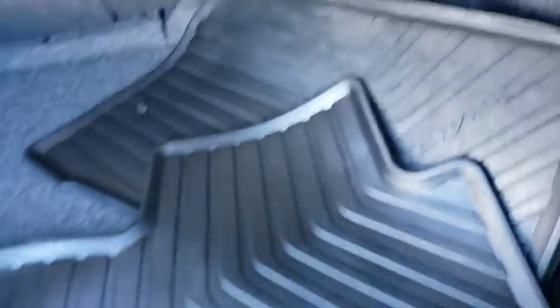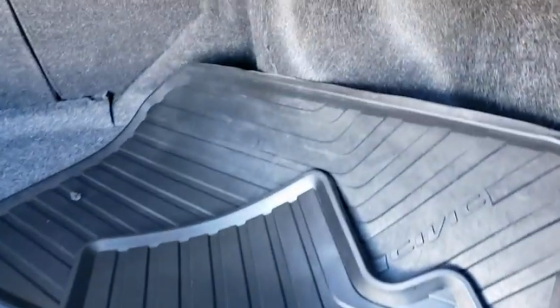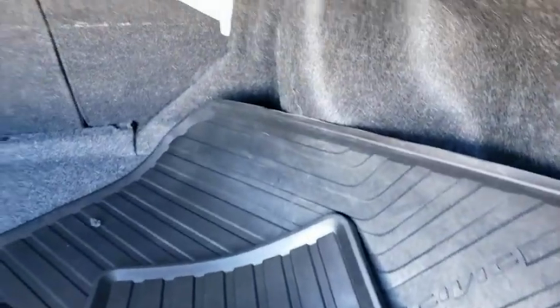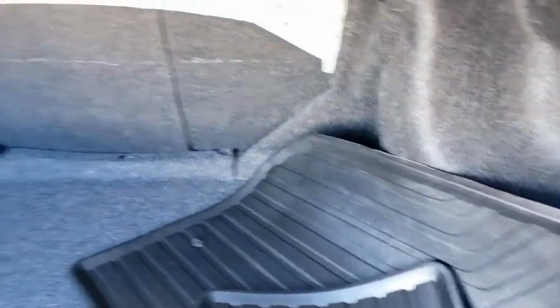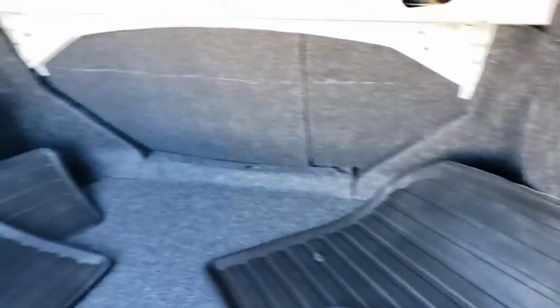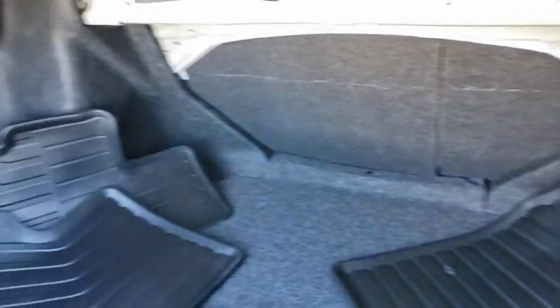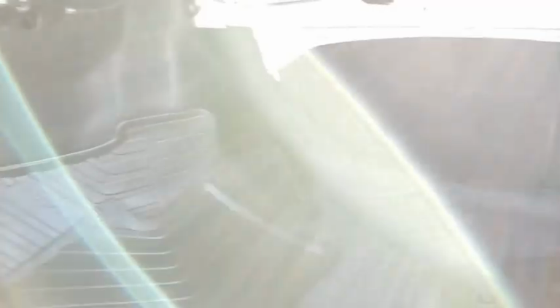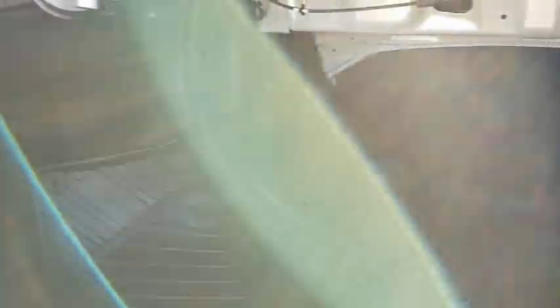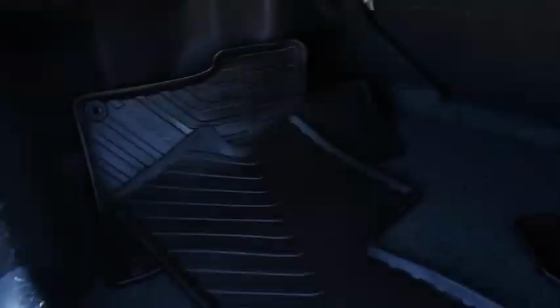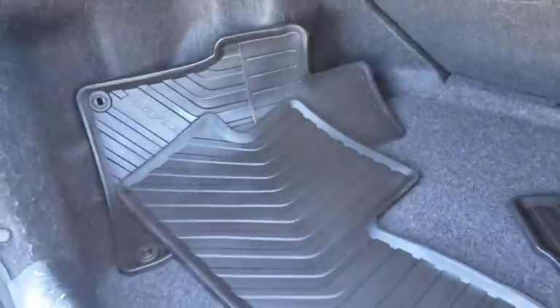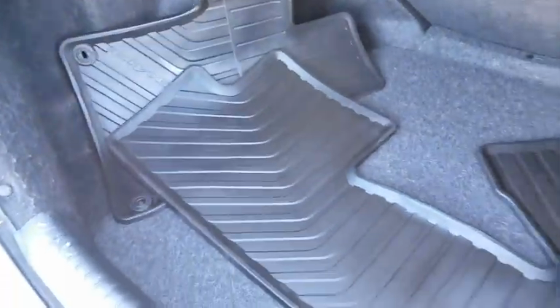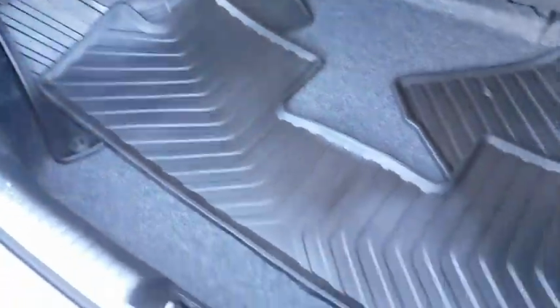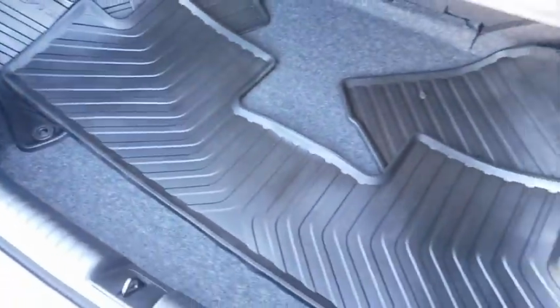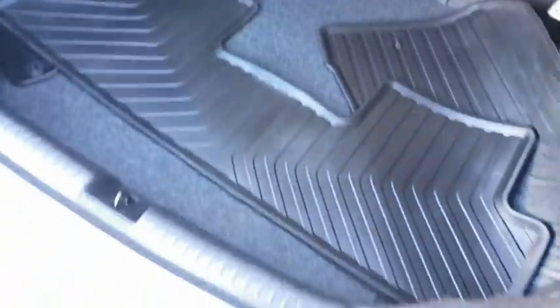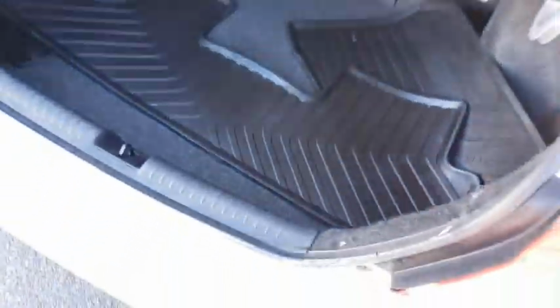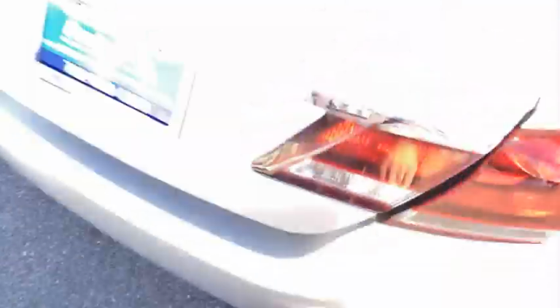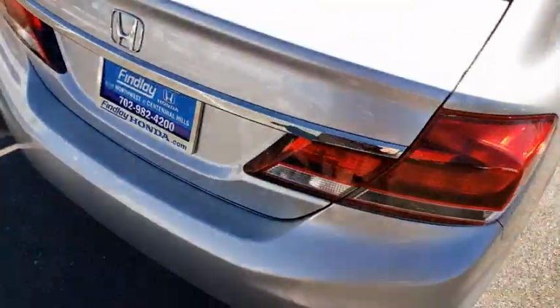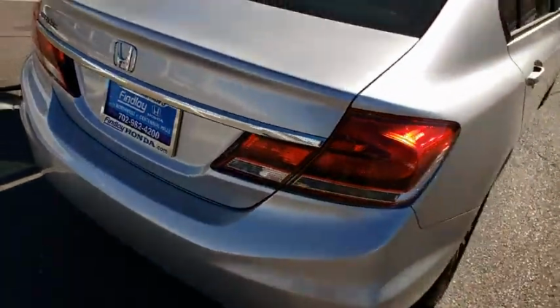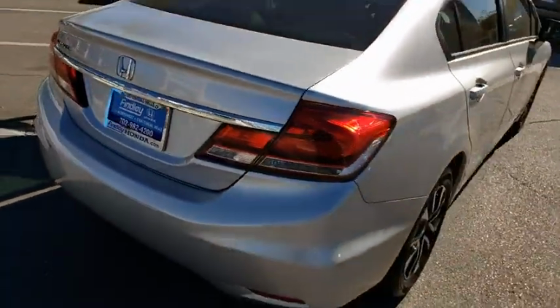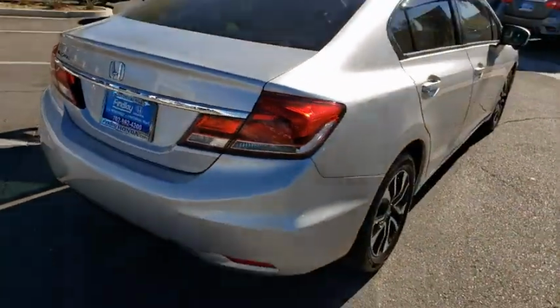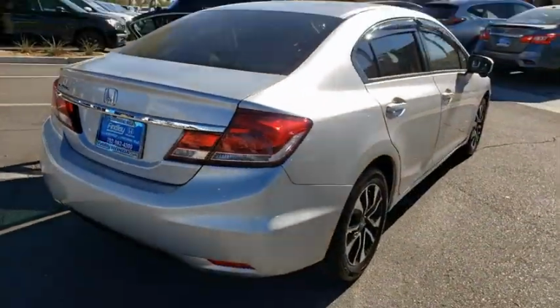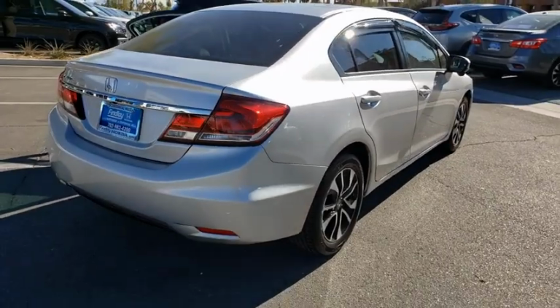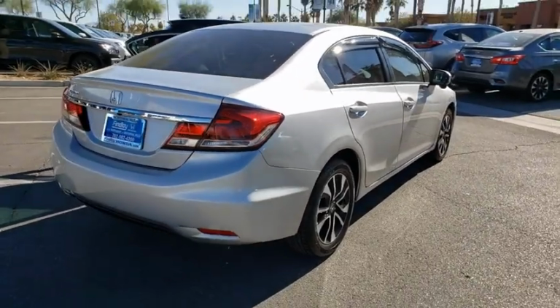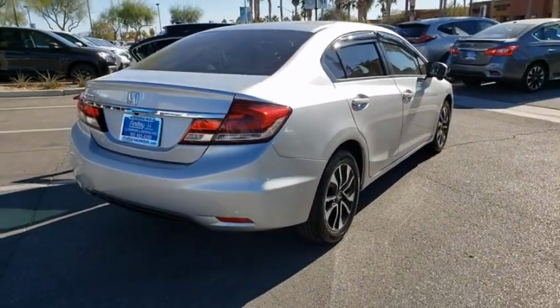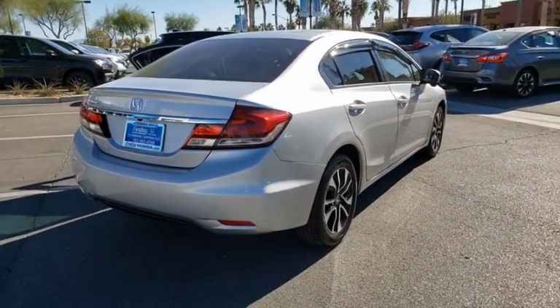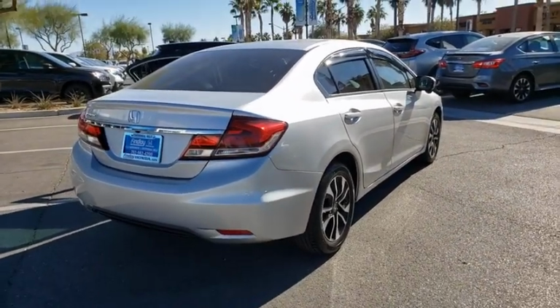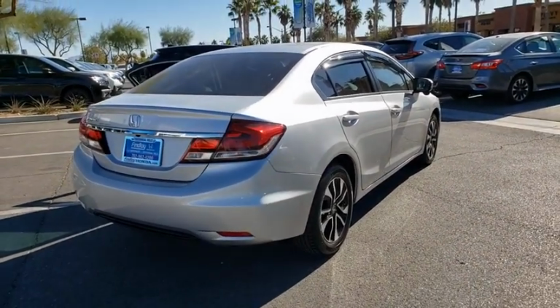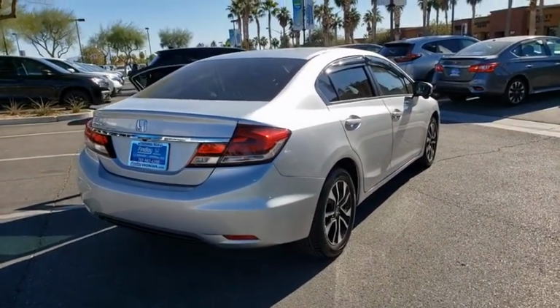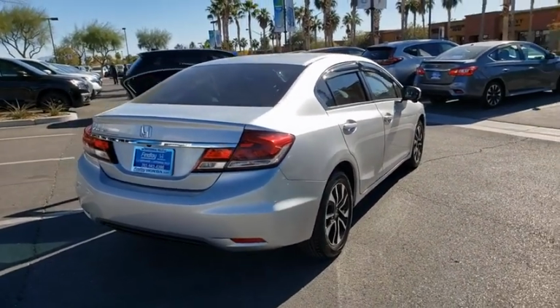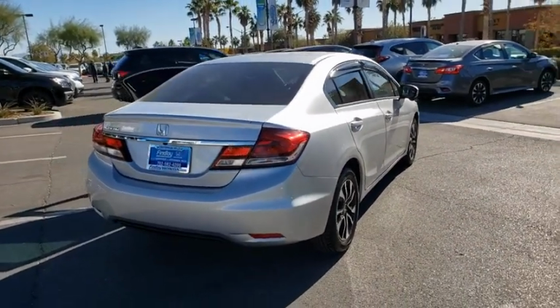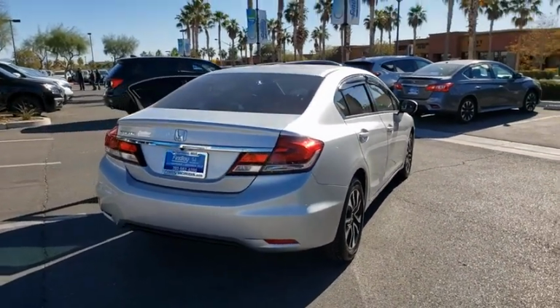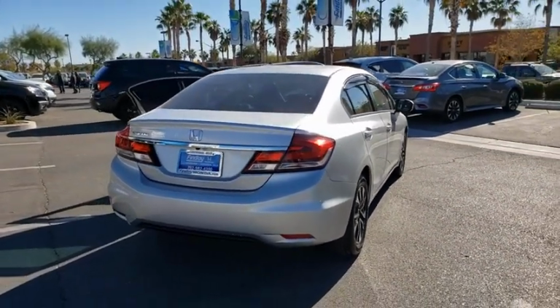Rear window defroster, power windows, security system, trip computer, USB connection, CD player, brake assist, remote keyless entry, power moonroof, panic alarm, tachometer.